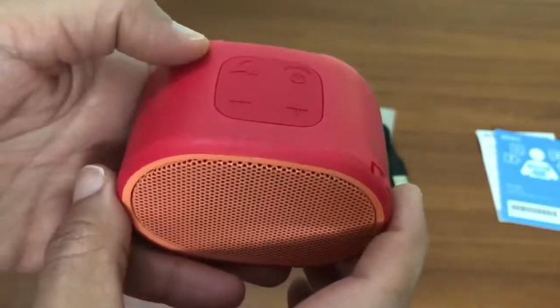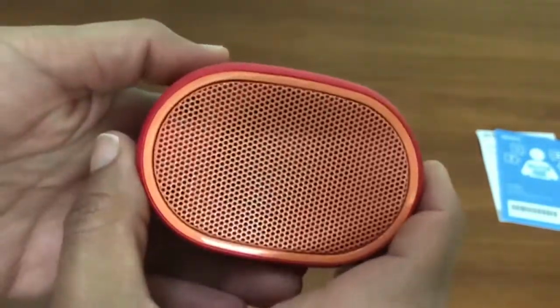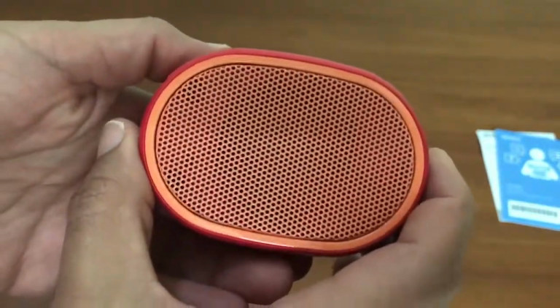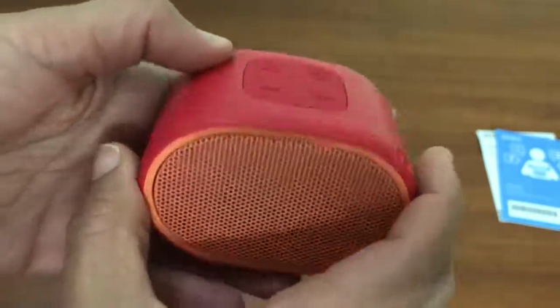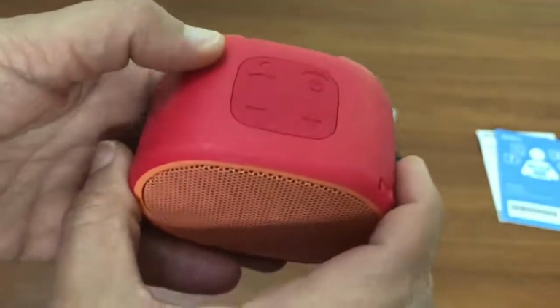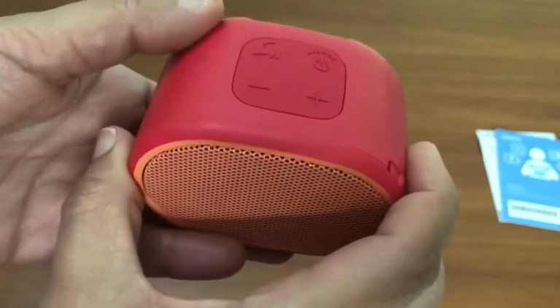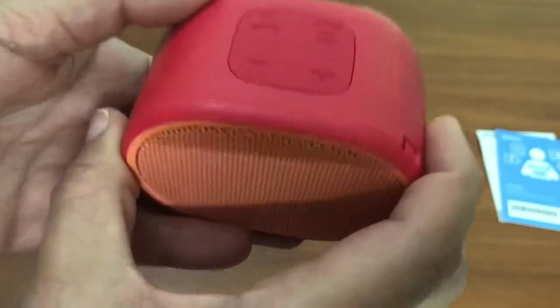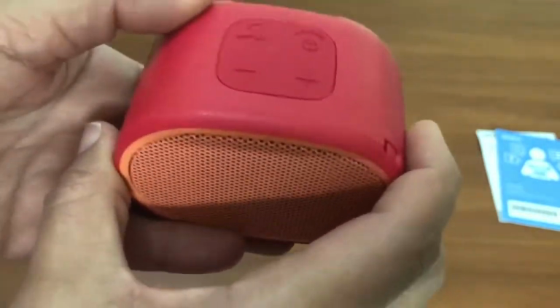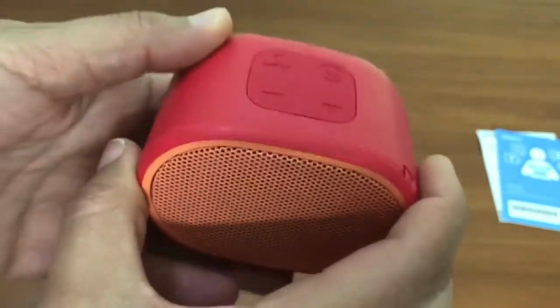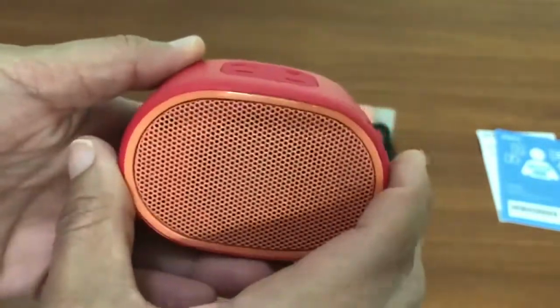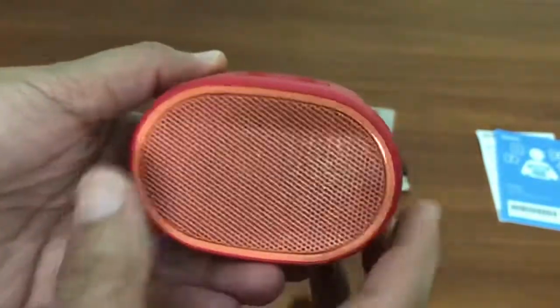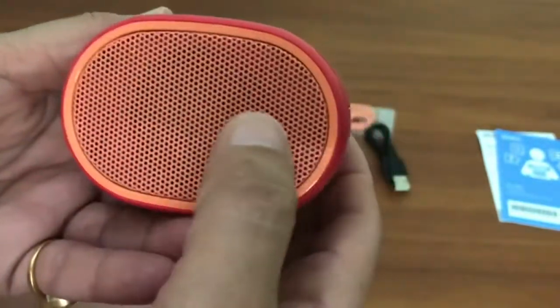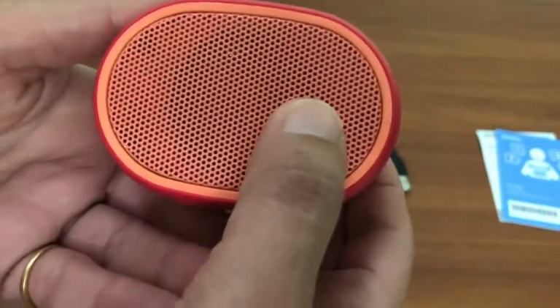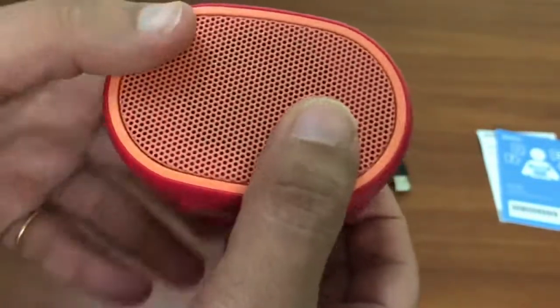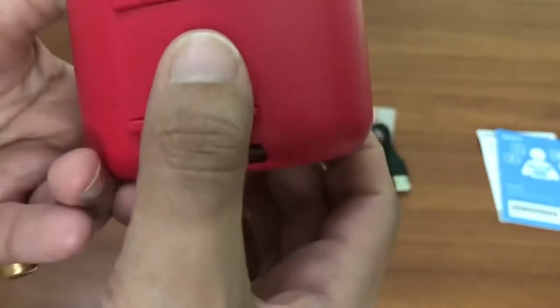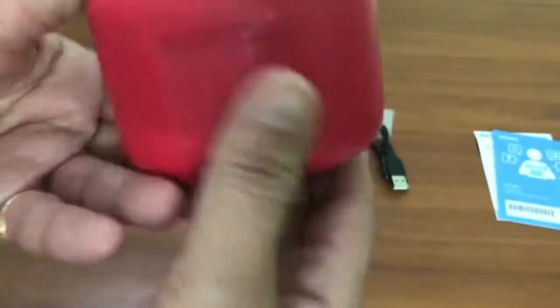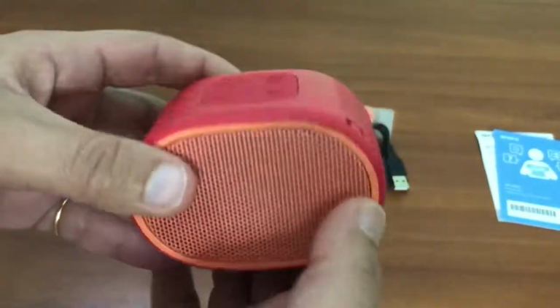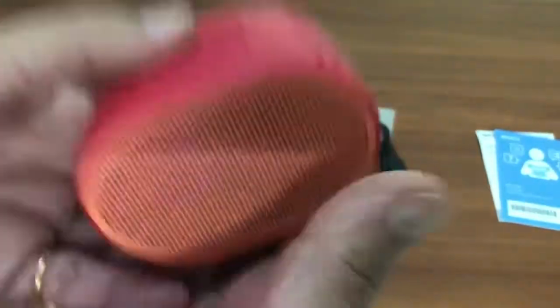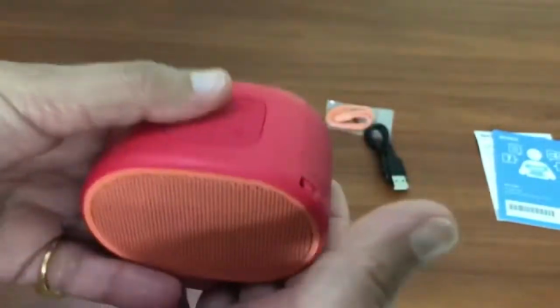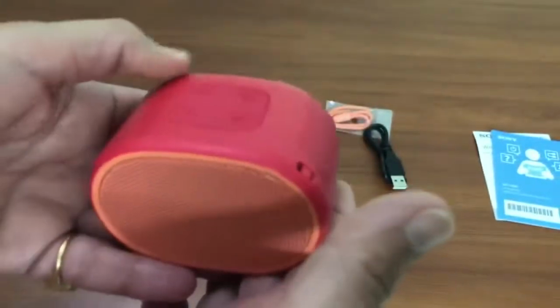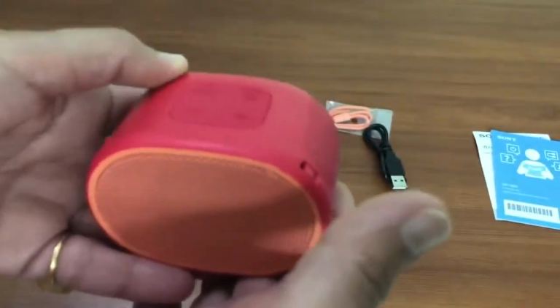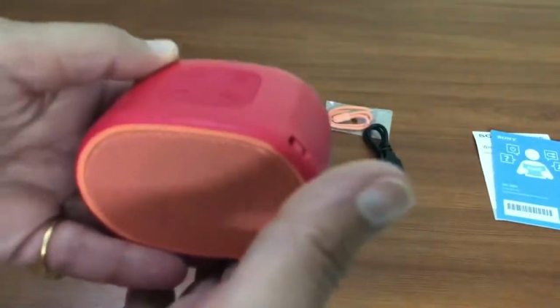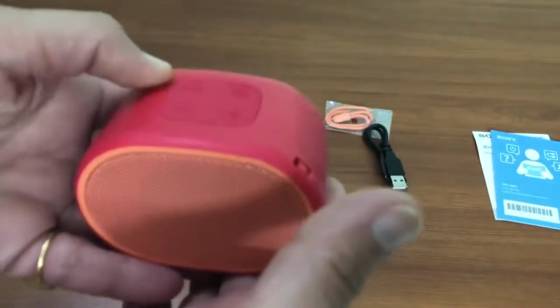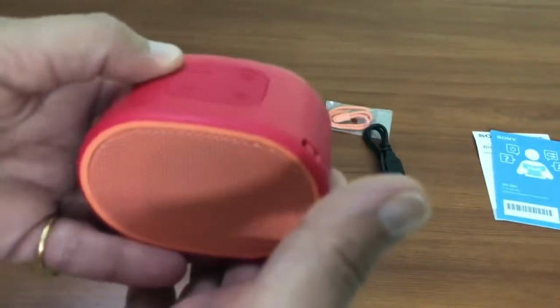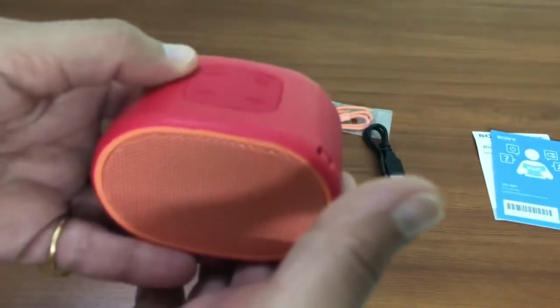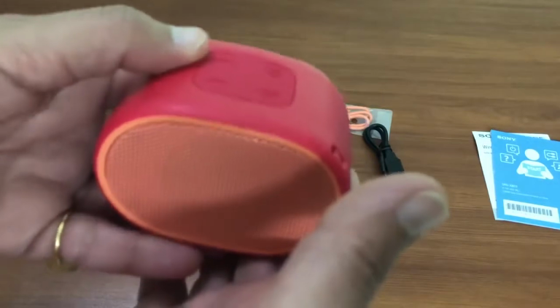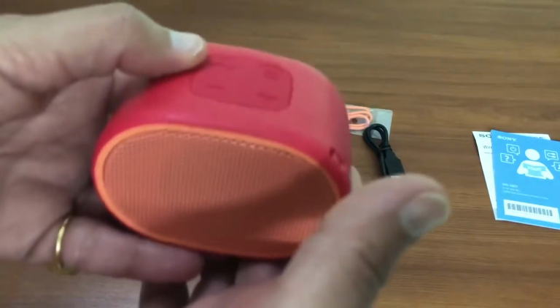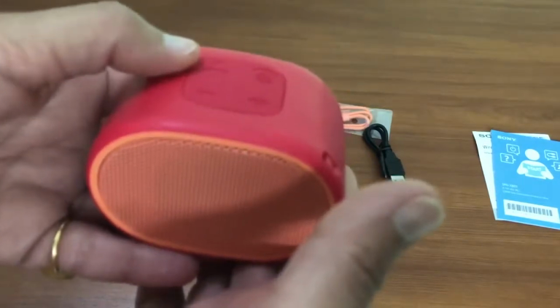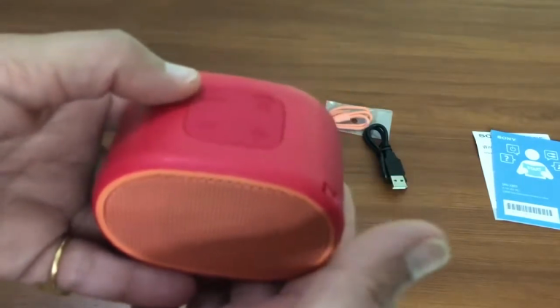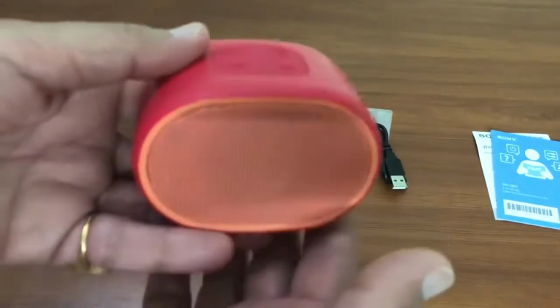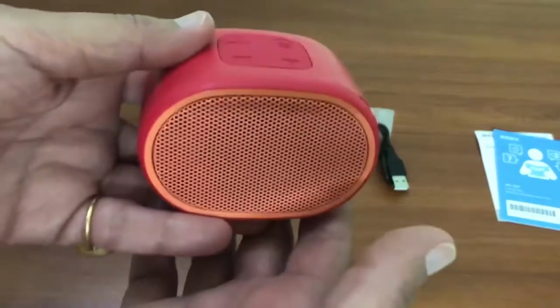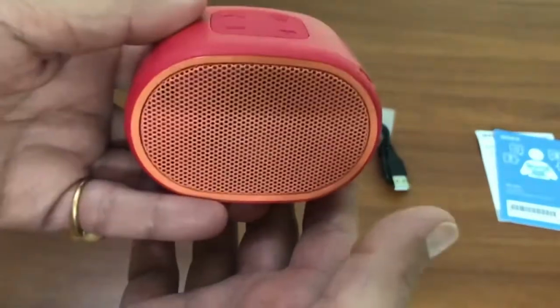This comes for about thirty dollars and the weight is almost nothing — it is only 160 grams. The battery life of six hours is what is claimed by the company. We will come back with the comparison and the review once I use it.